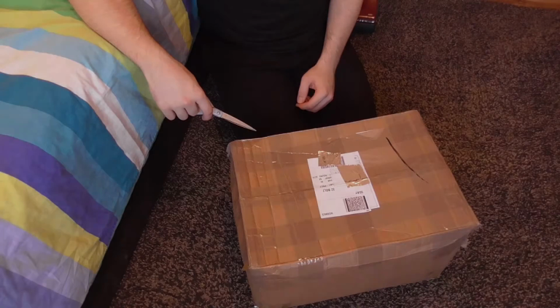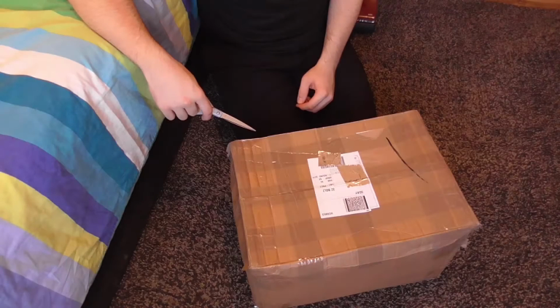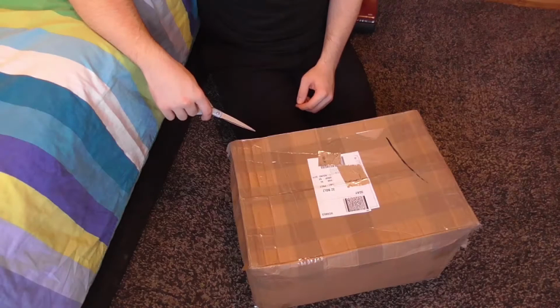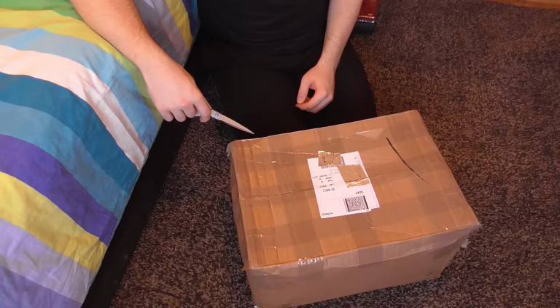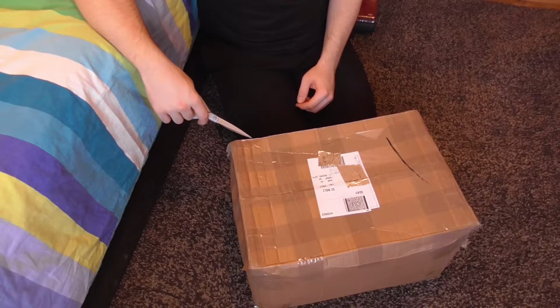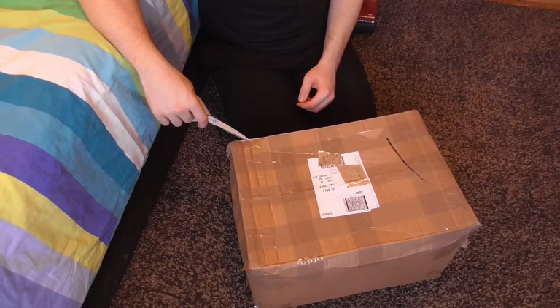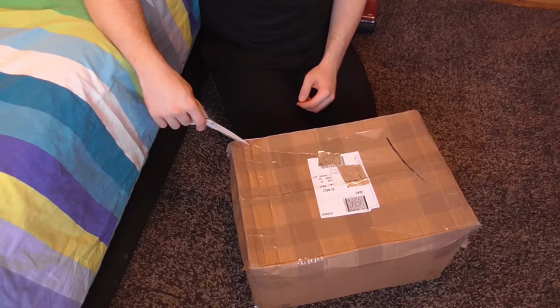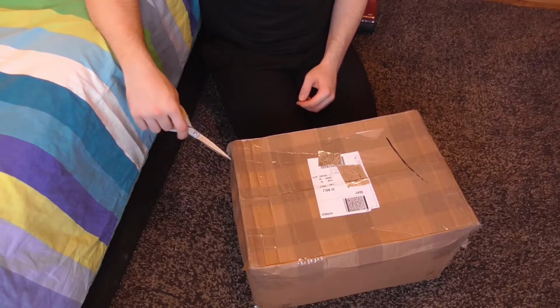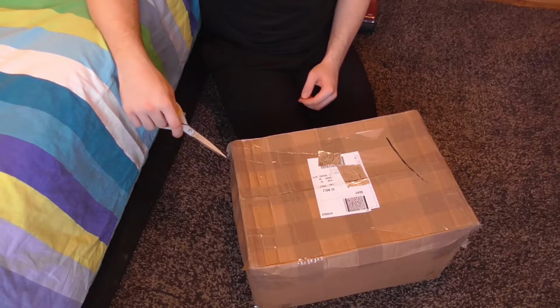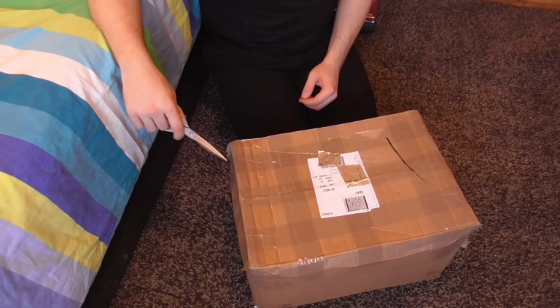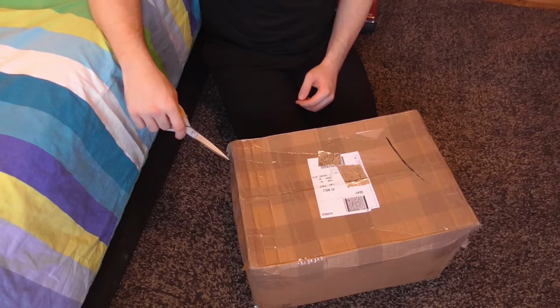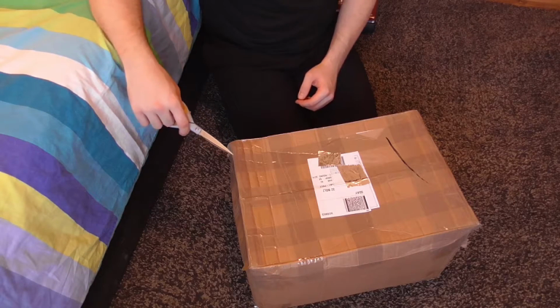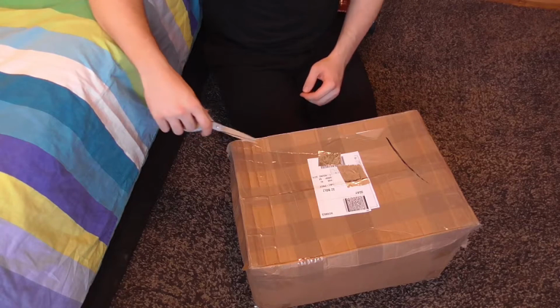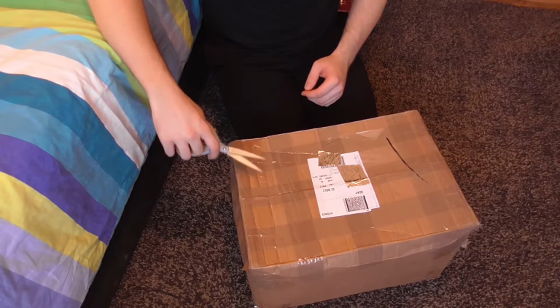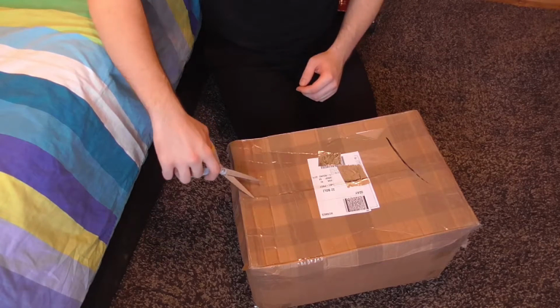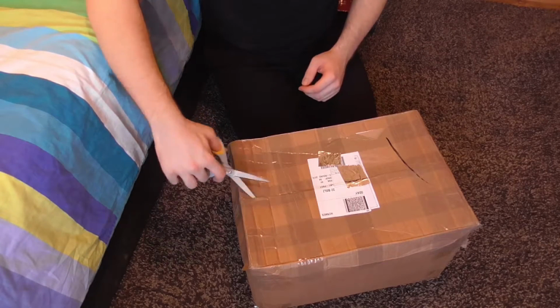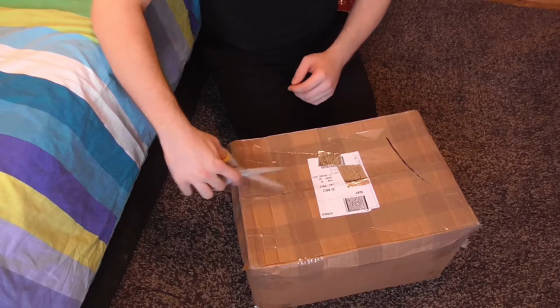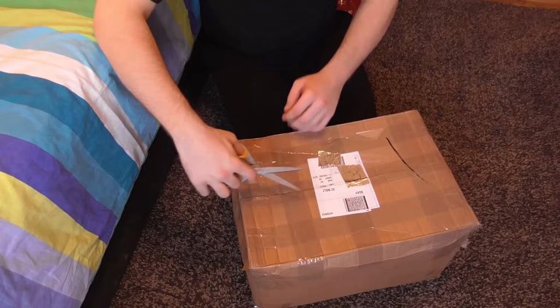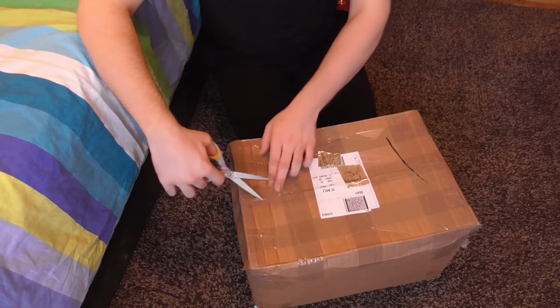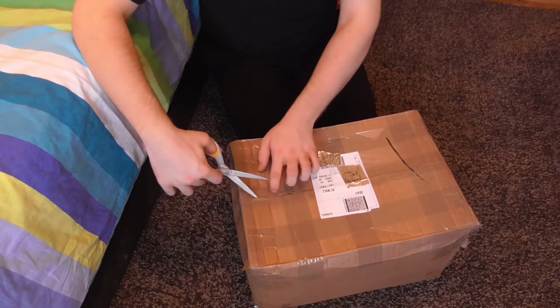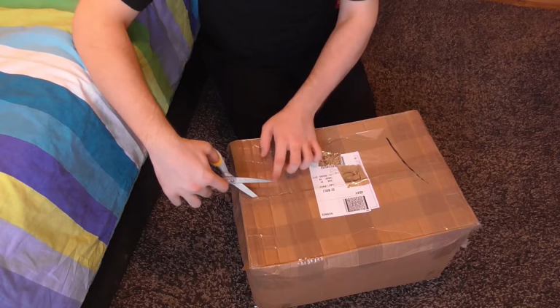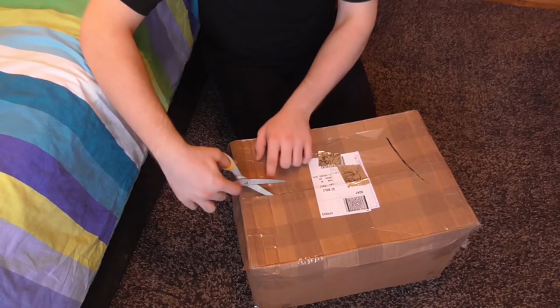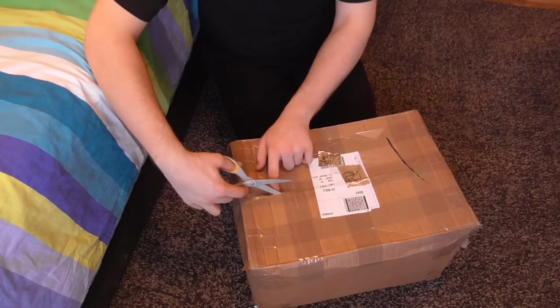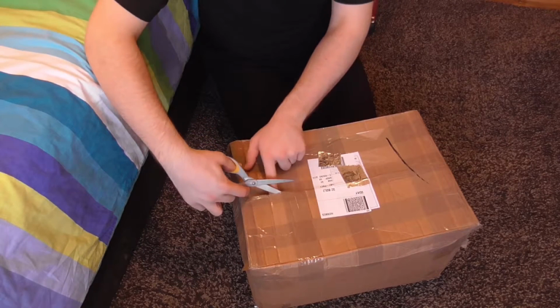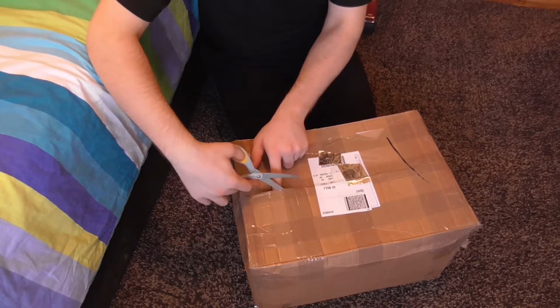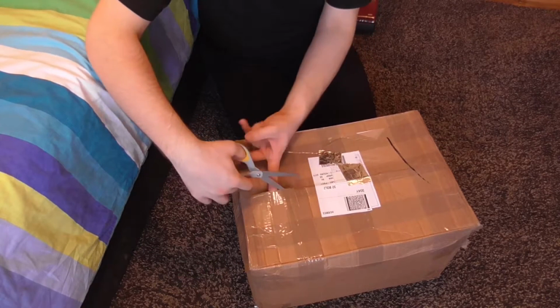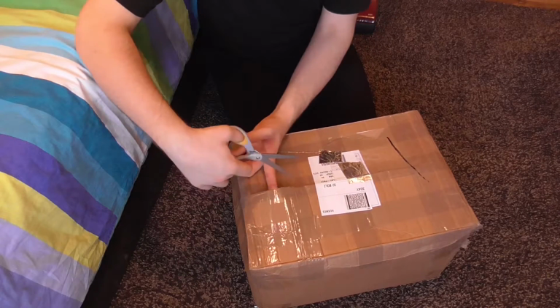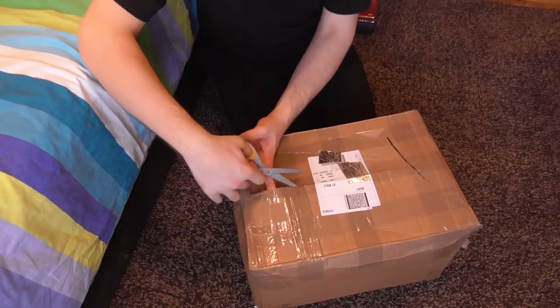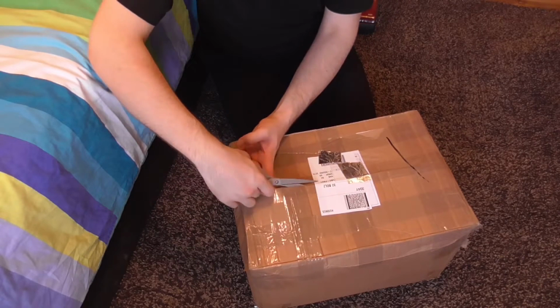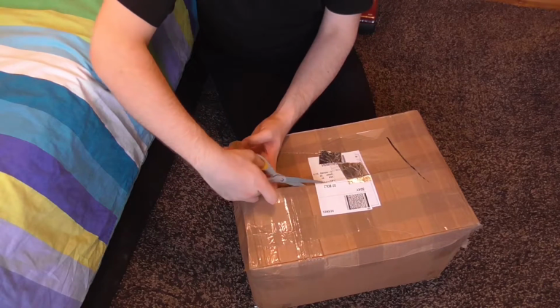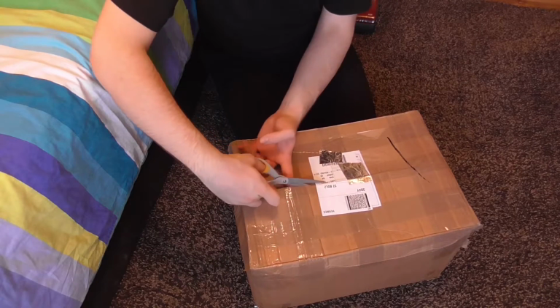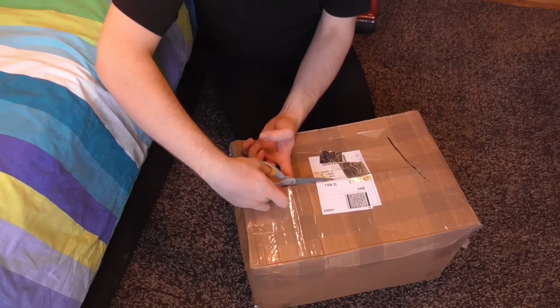Hello everyone, so today I've got another unboxing video for you. Now this is a 1970s Hoover Junior.